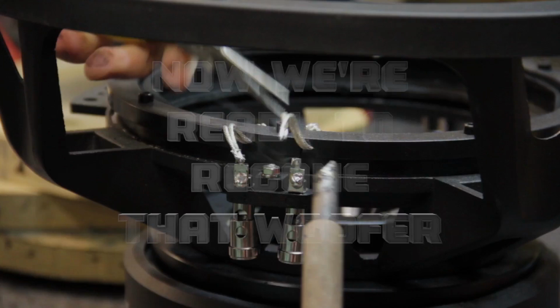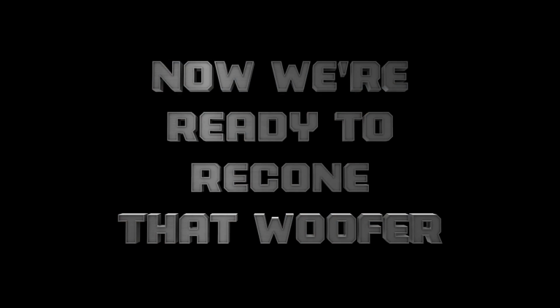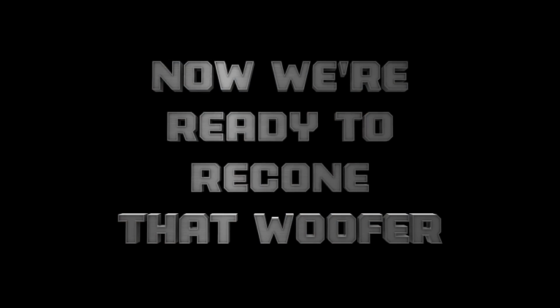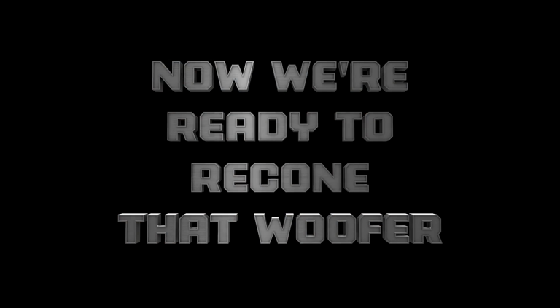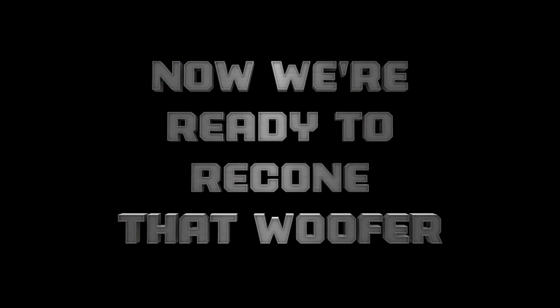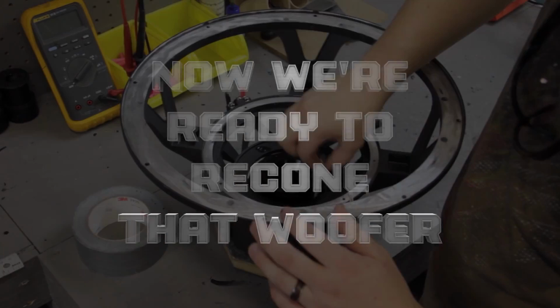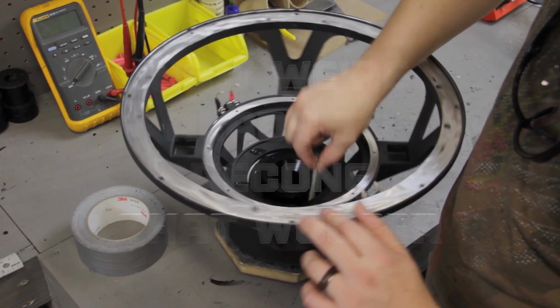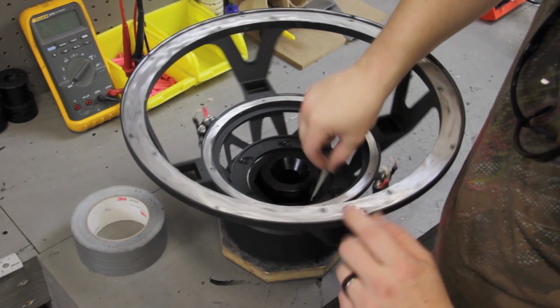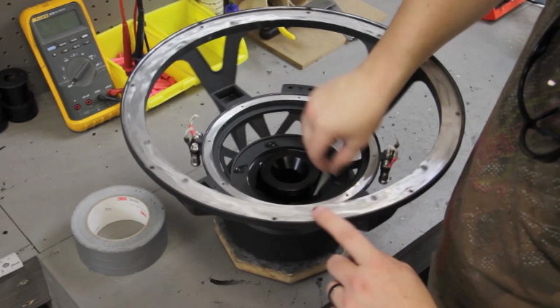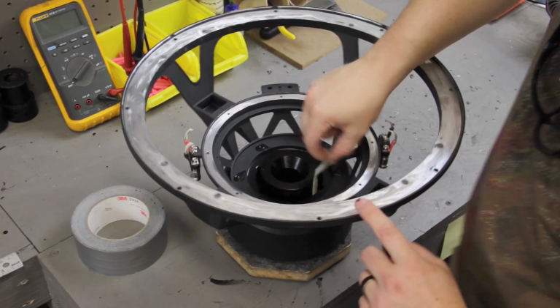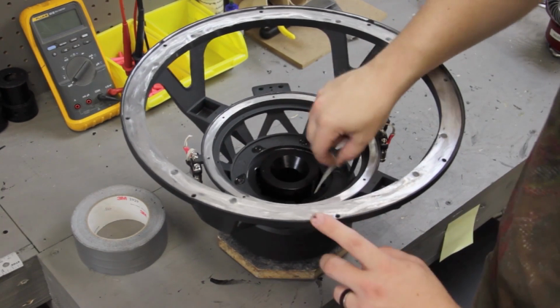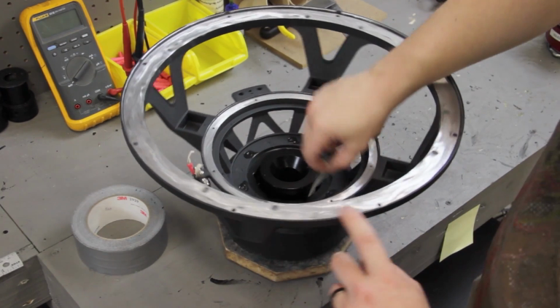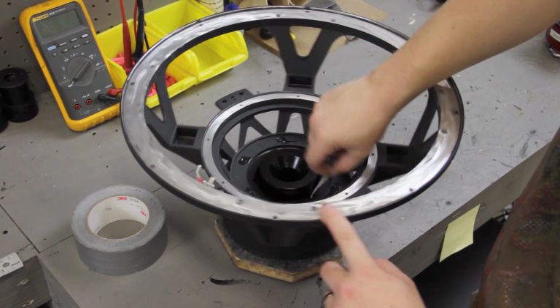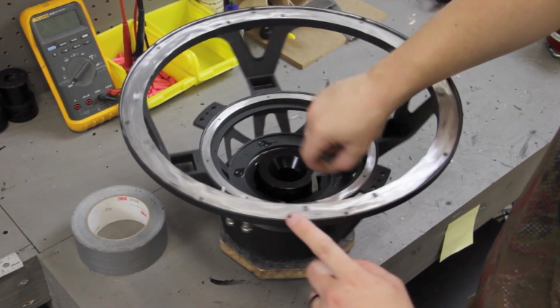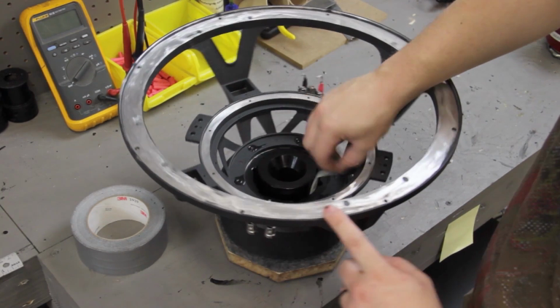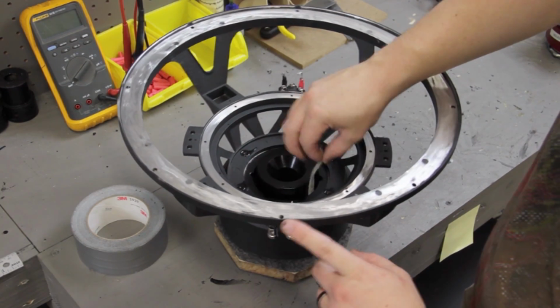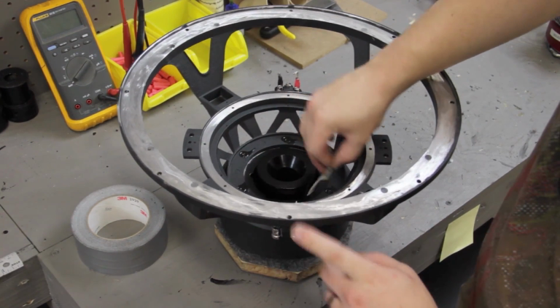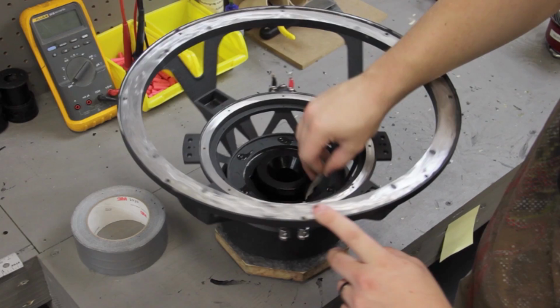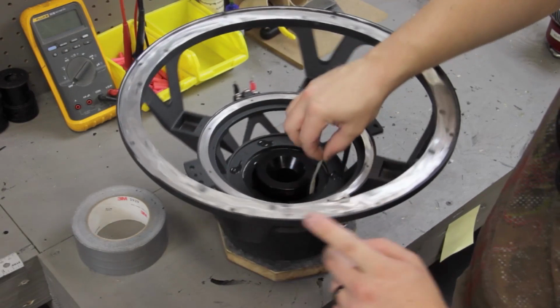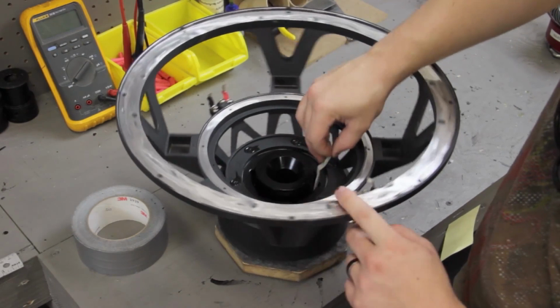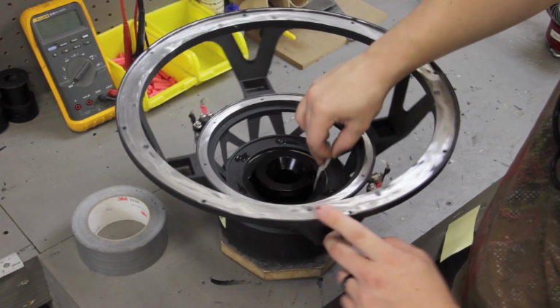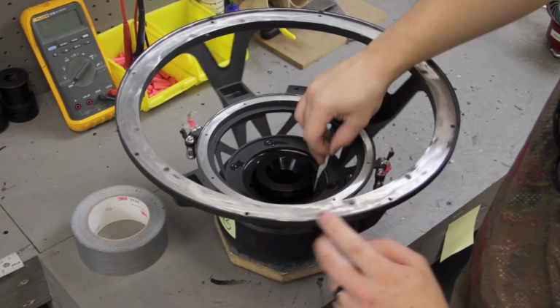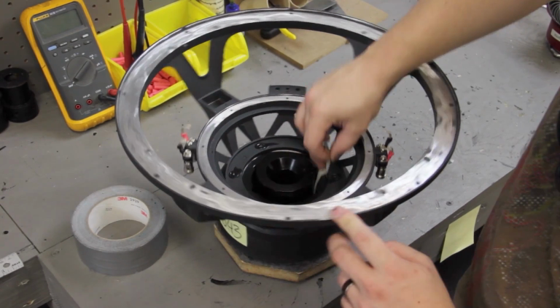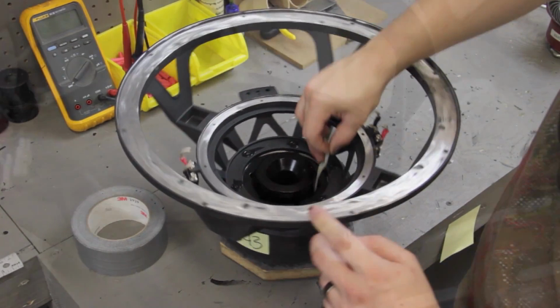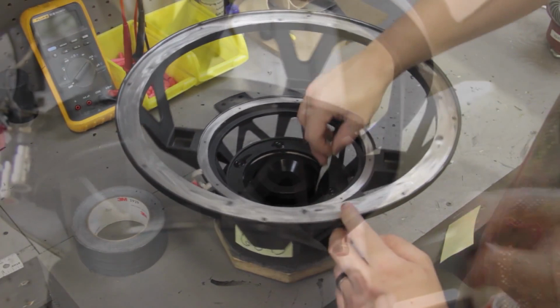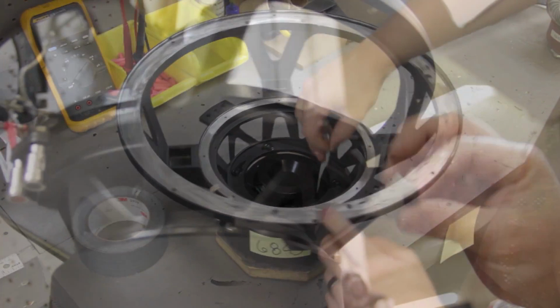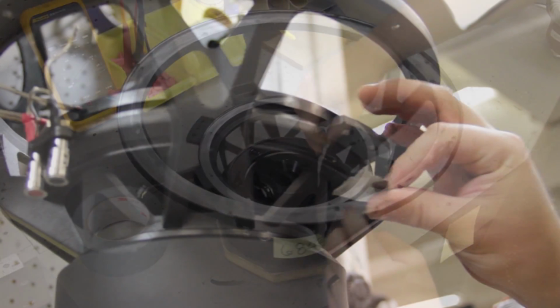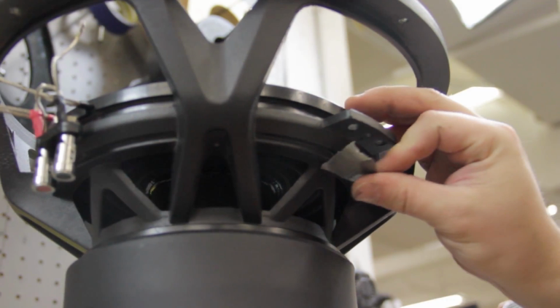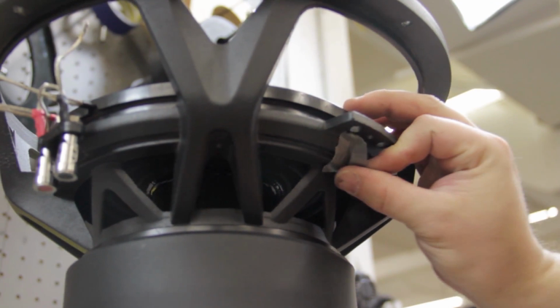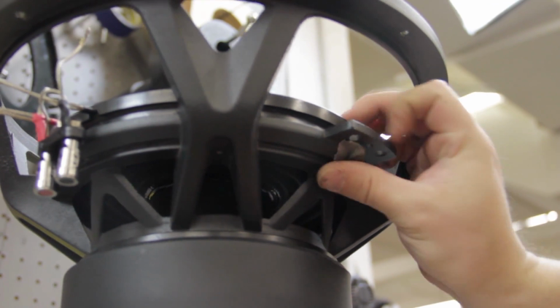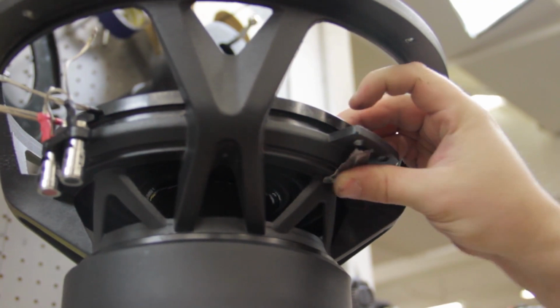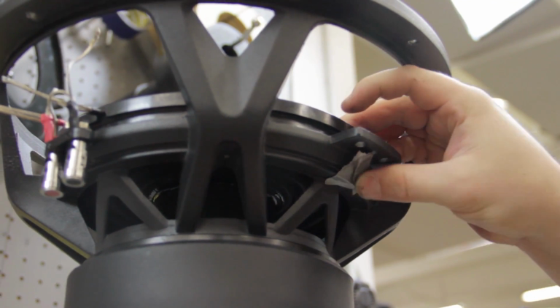Now let's recone this woofer. Next, check the gap for debris. If you see debris, fish it out with some duct tape or blow it out with an air compressor. Next, cover the spider landing holes with some tape.